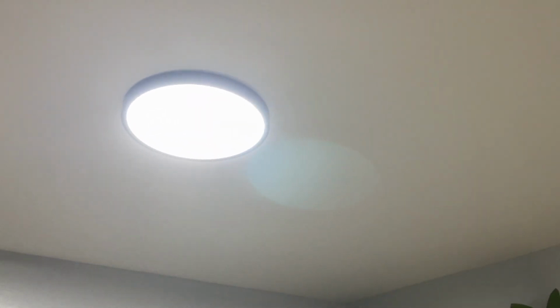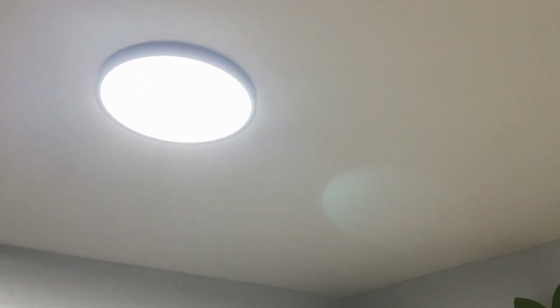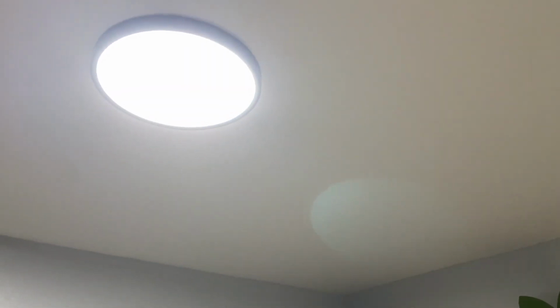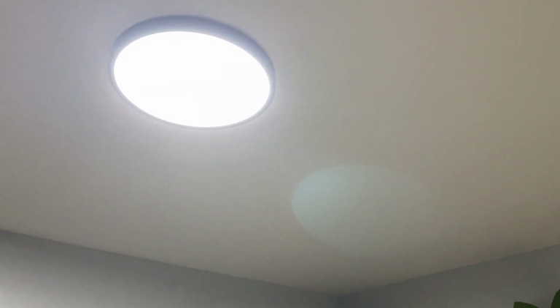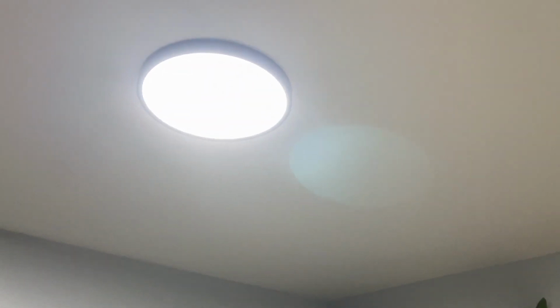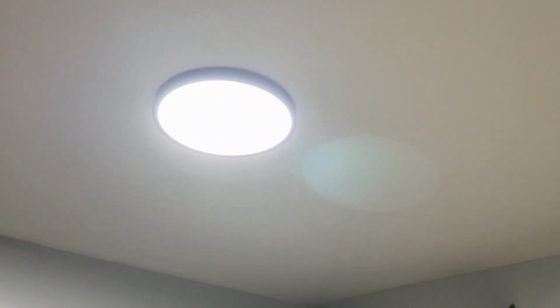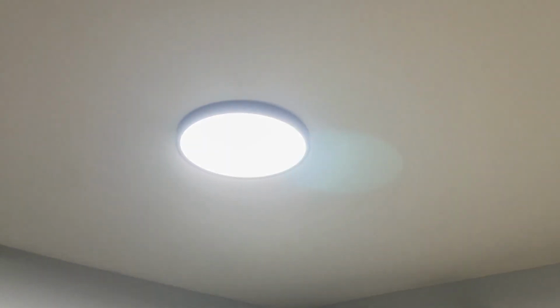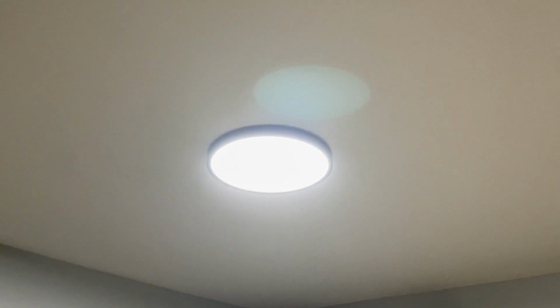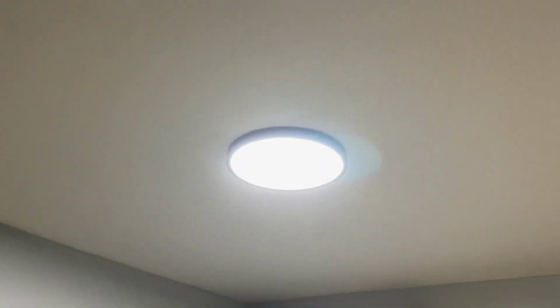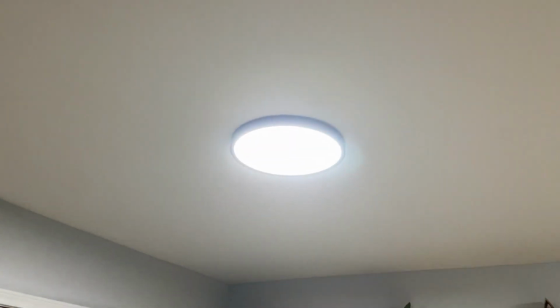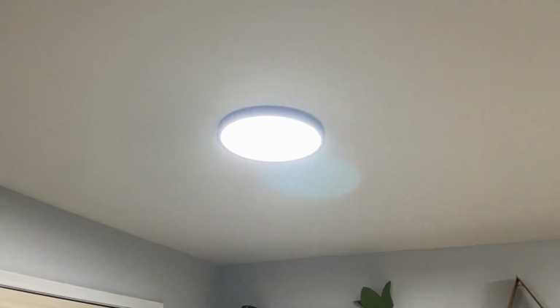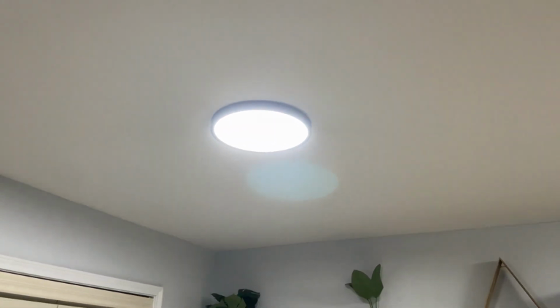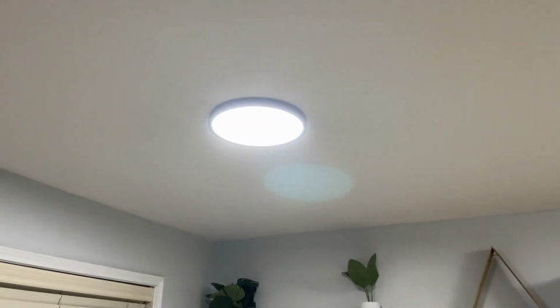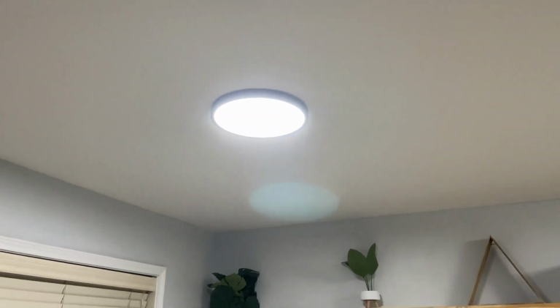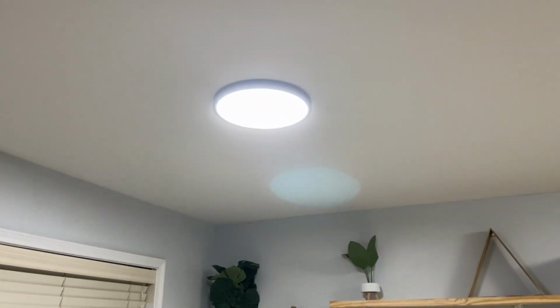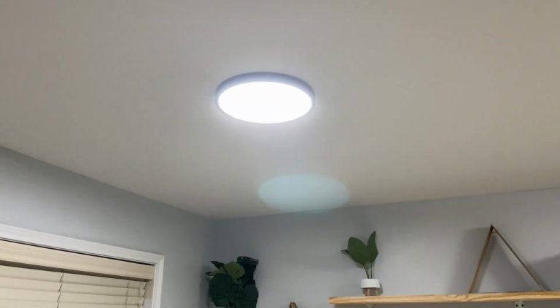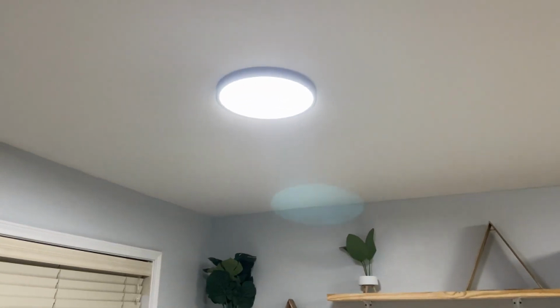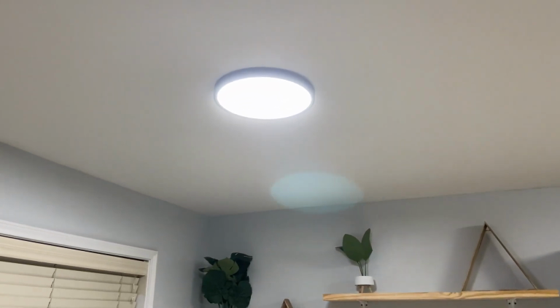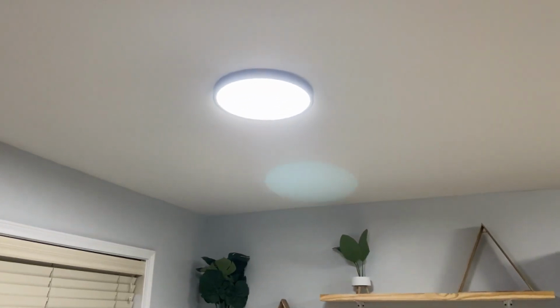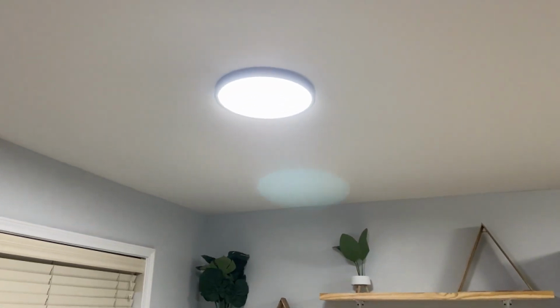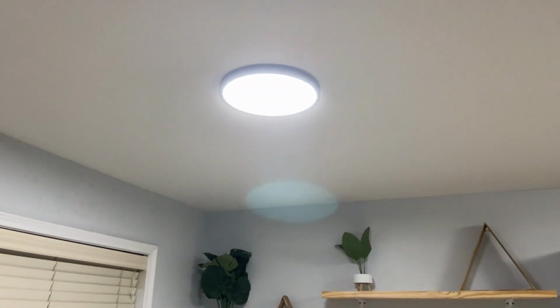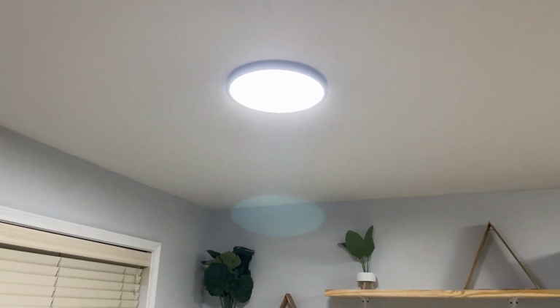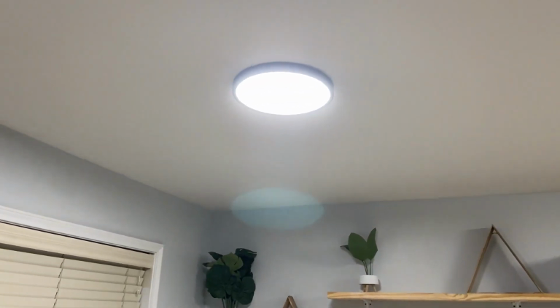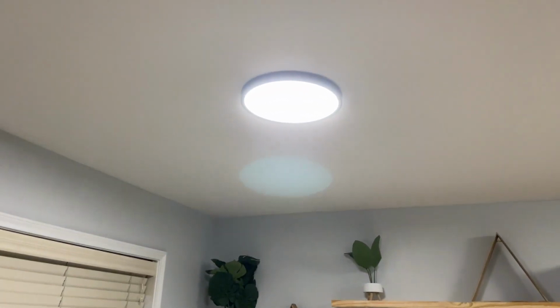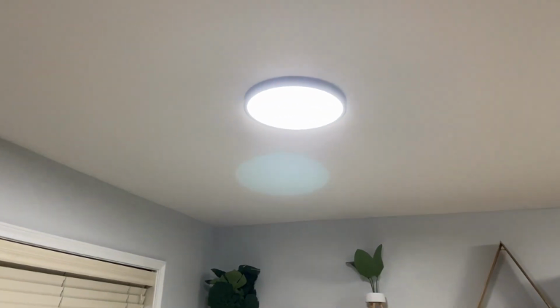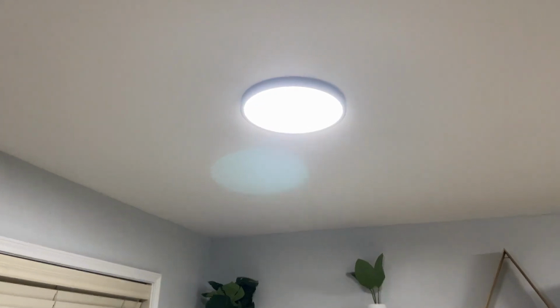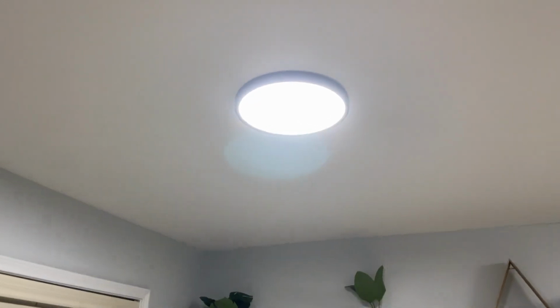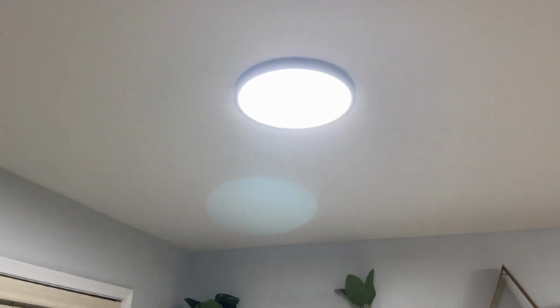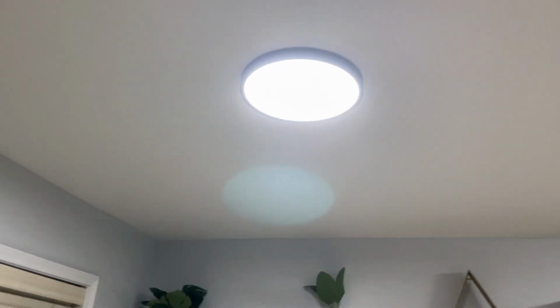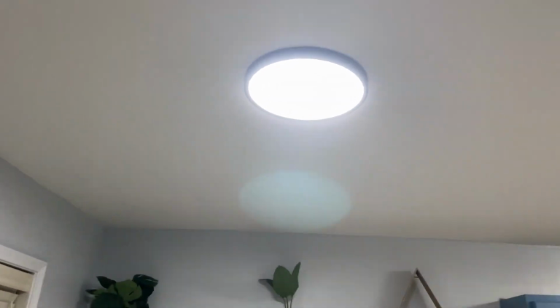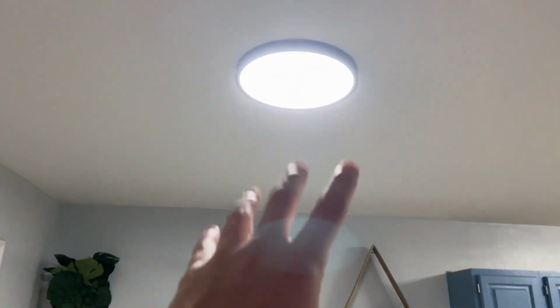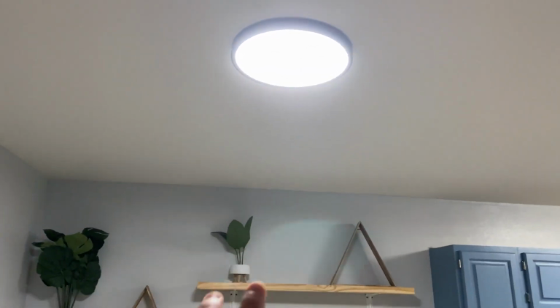As you can see, it's actually in my dining room and I love the way that it lights up the entire room. I also love how it doesn't hang down.